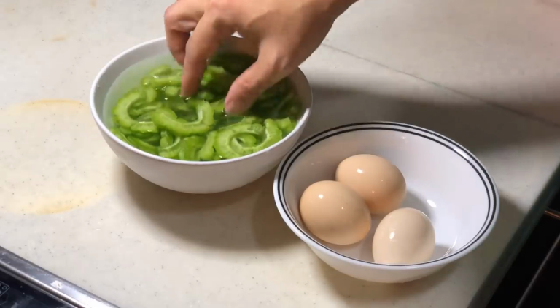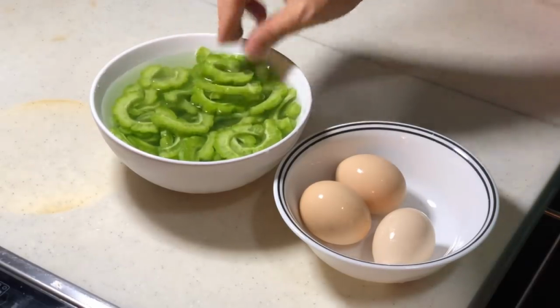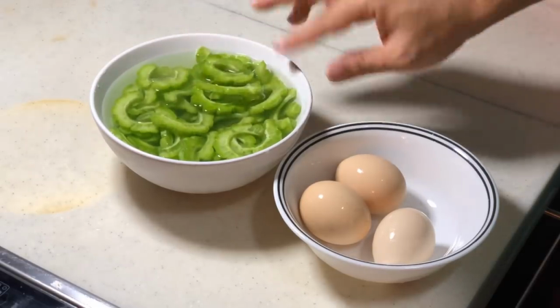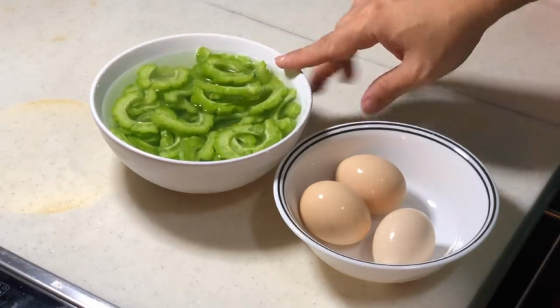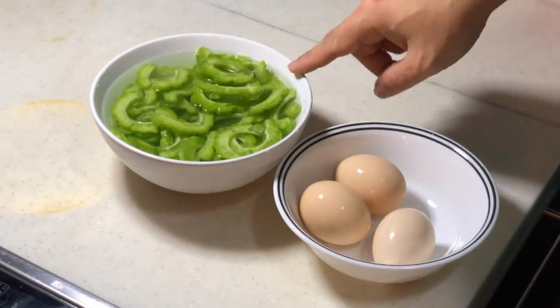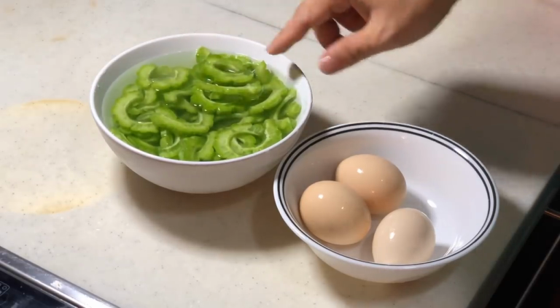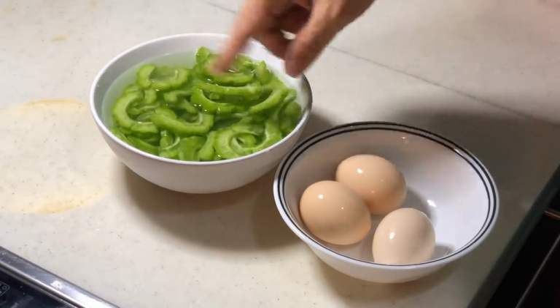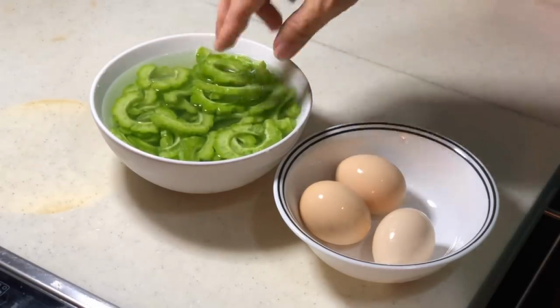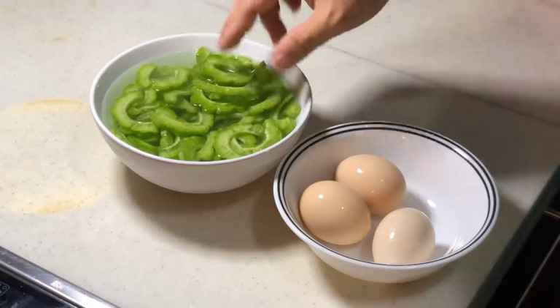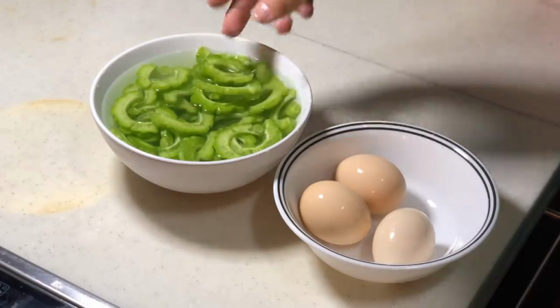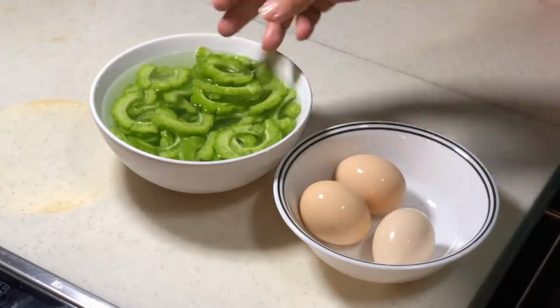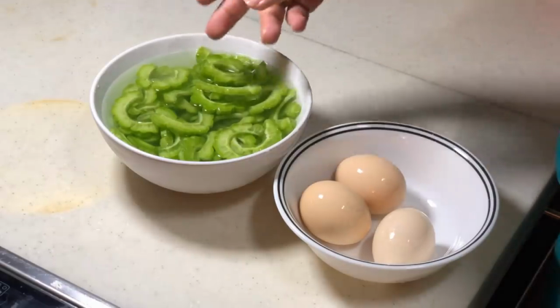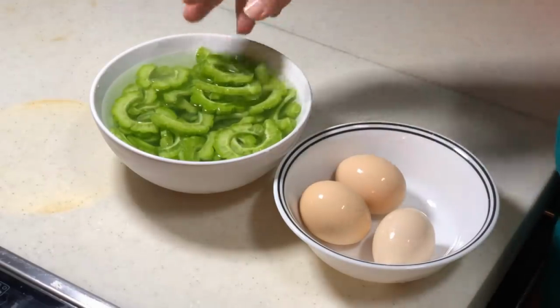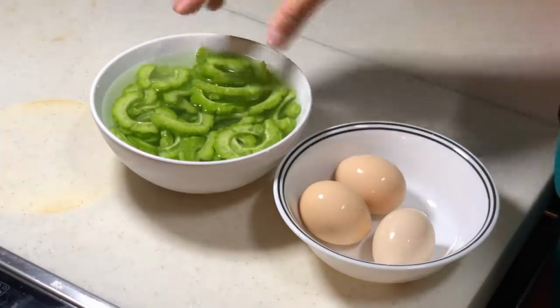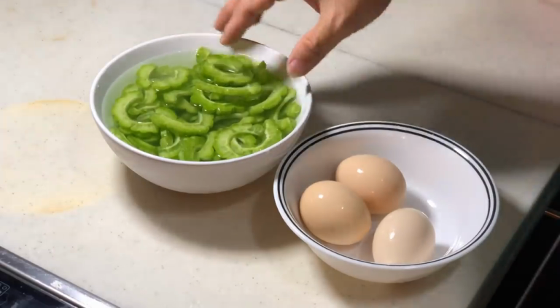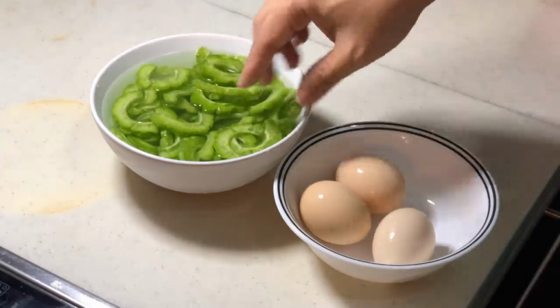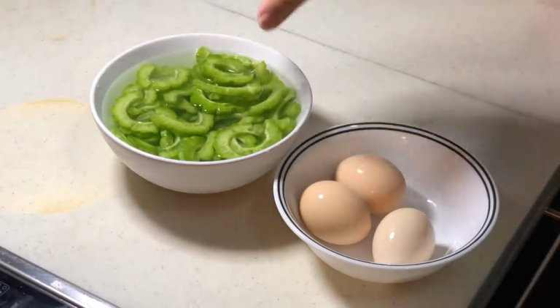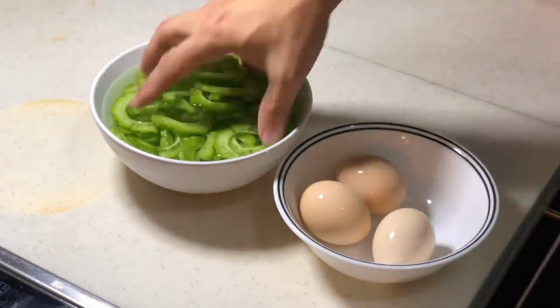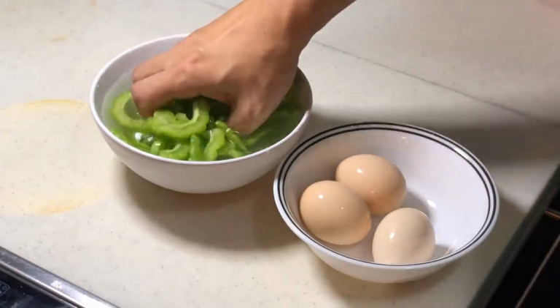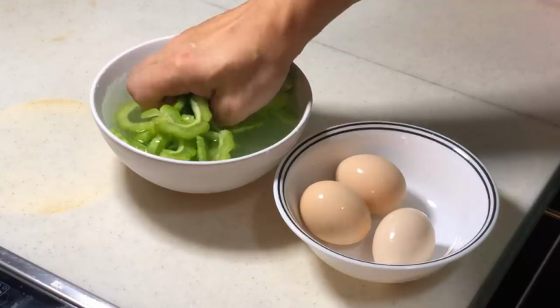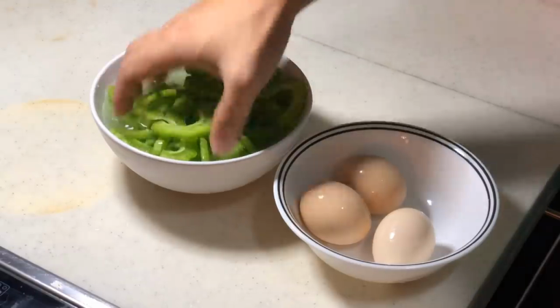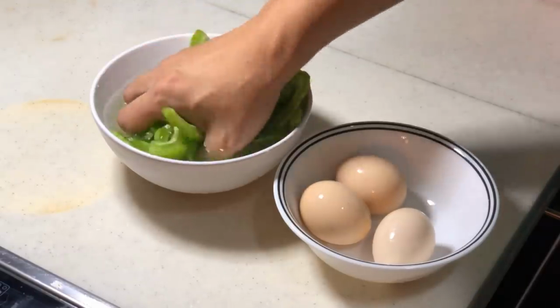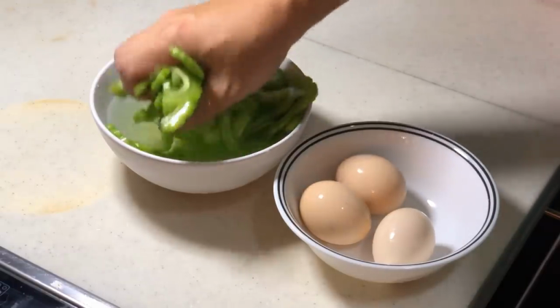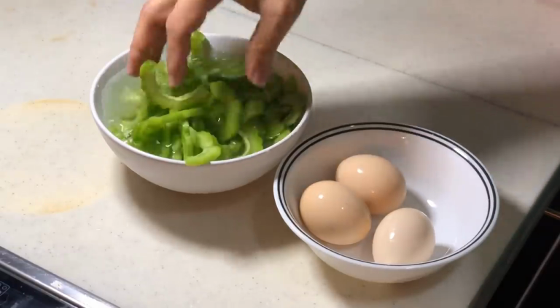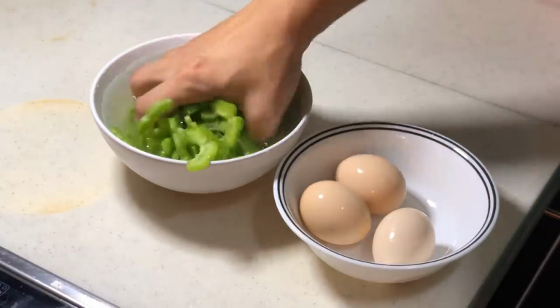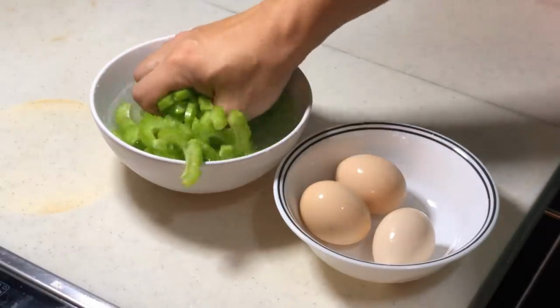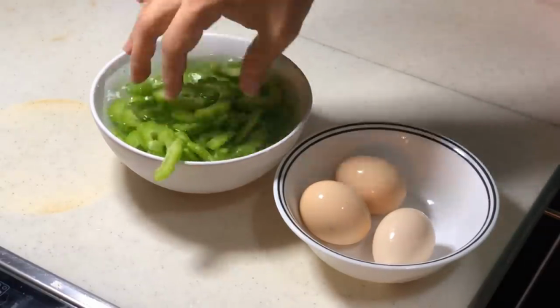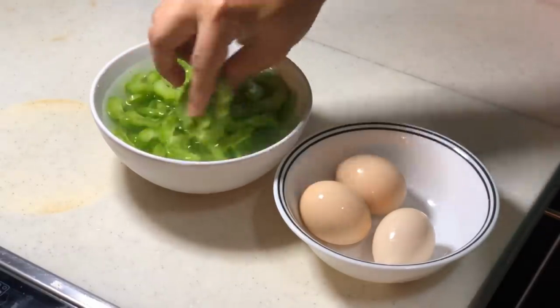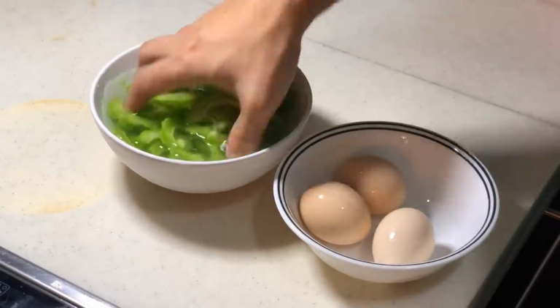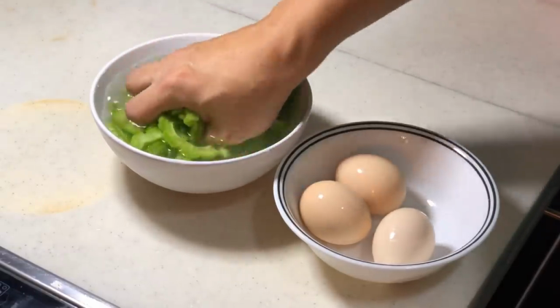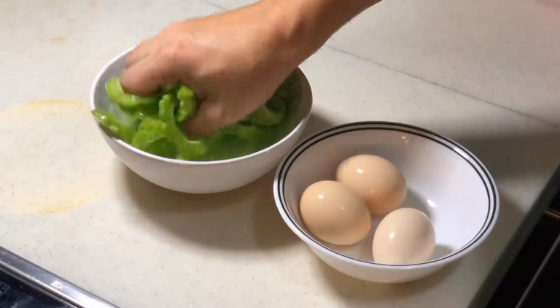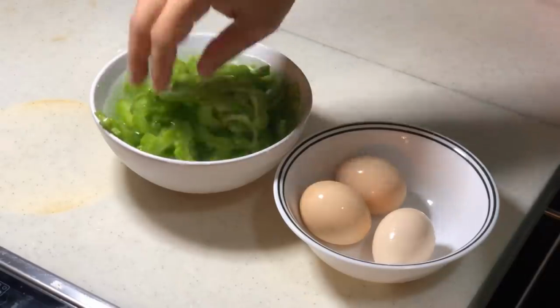Also soak them under cold water and put some salt — about one and a half teaspoon of salt. Then squeeze them a little bit like this, just squeeze out the bitterness. This will really help to squeeze out the bitterness.